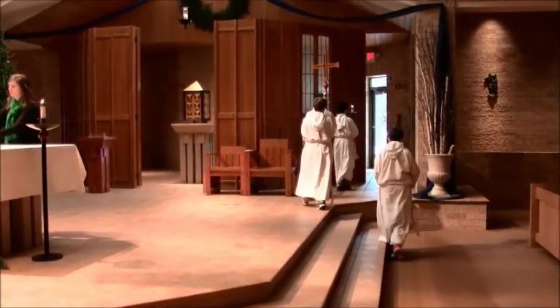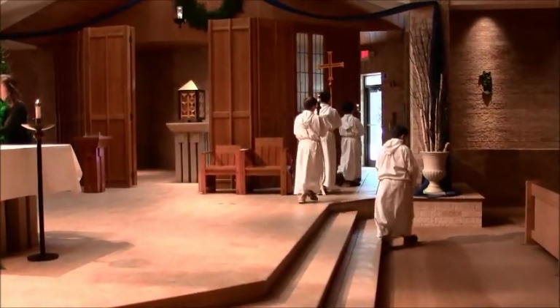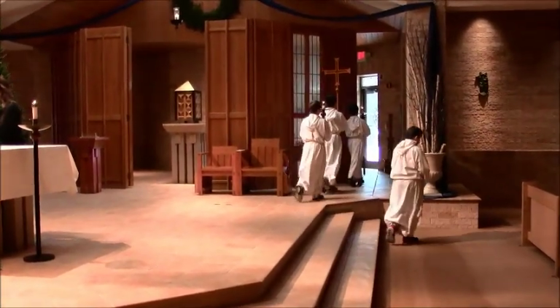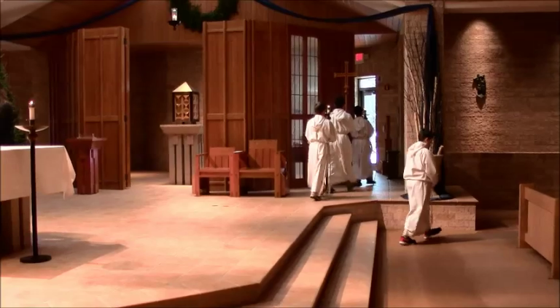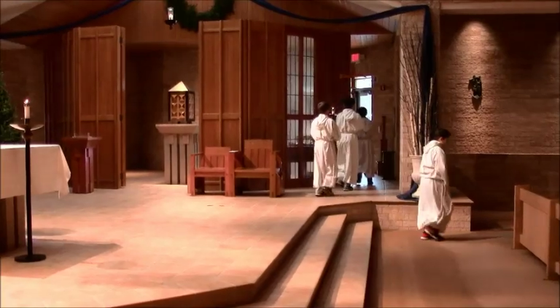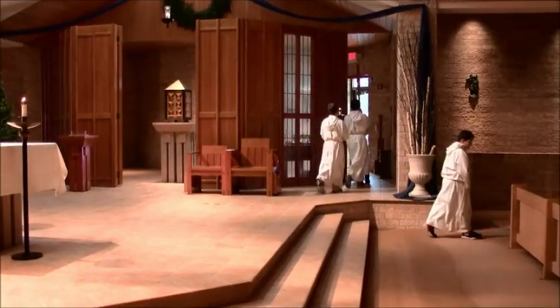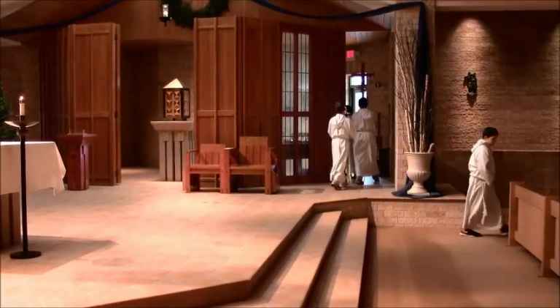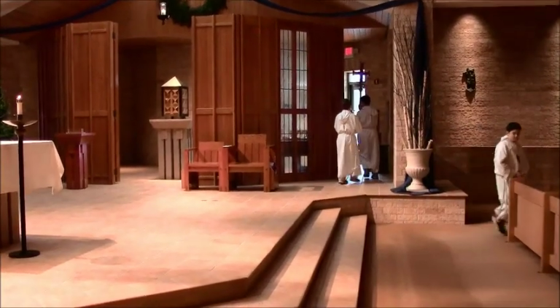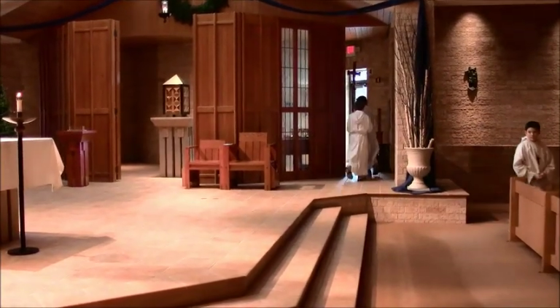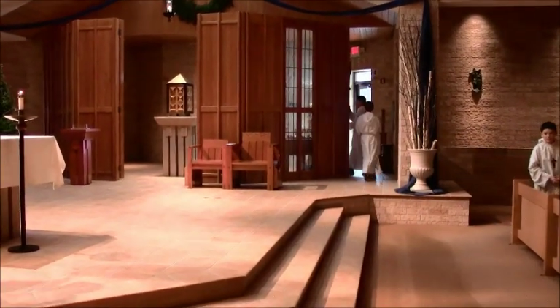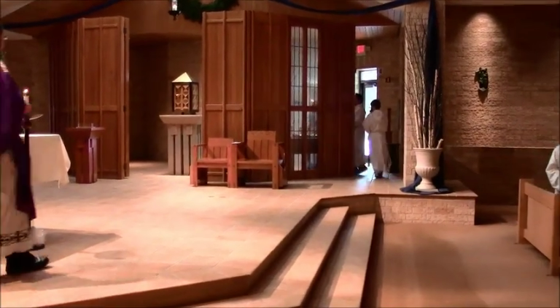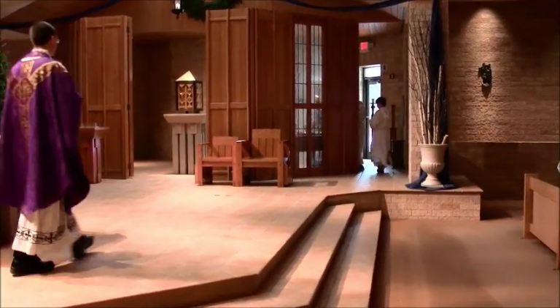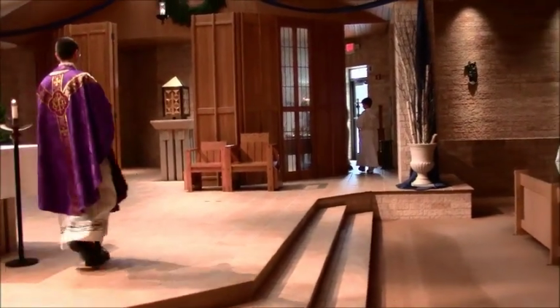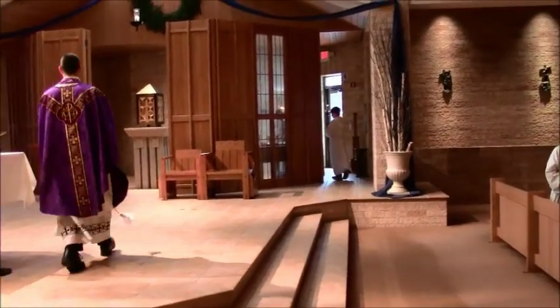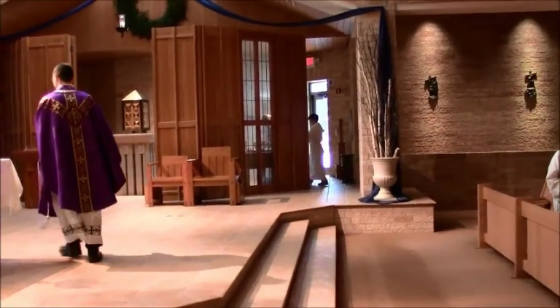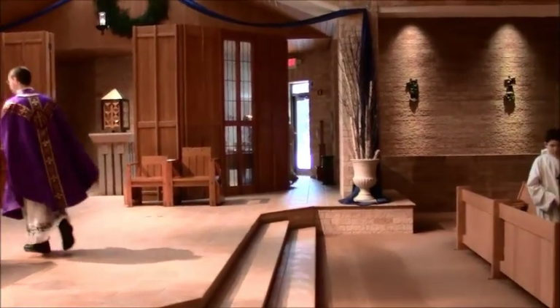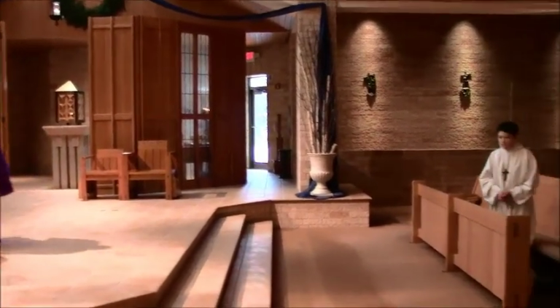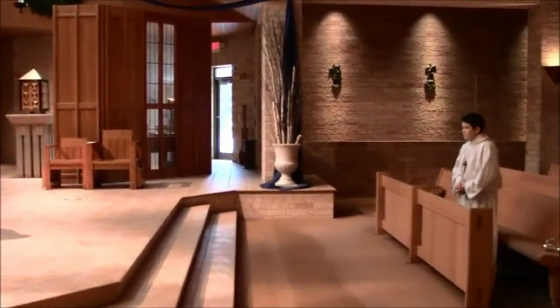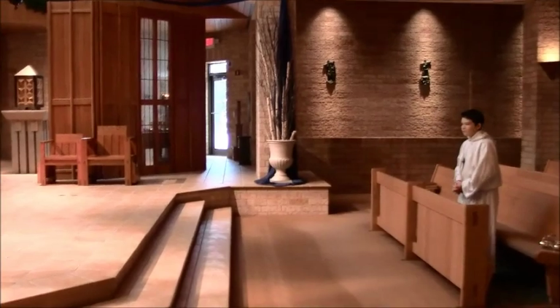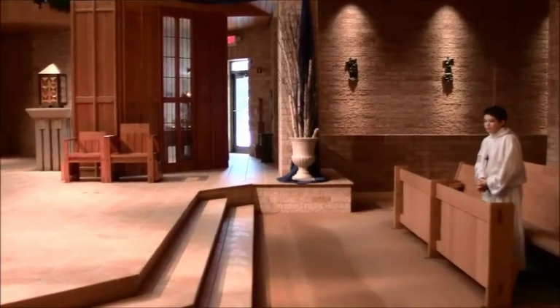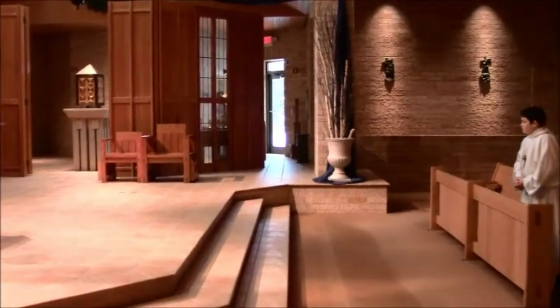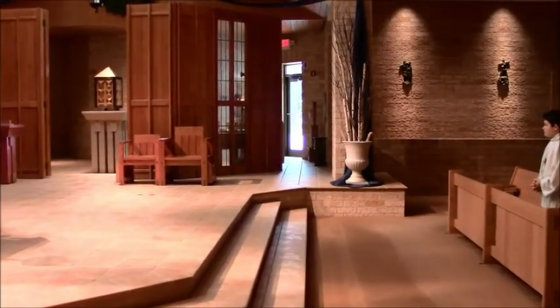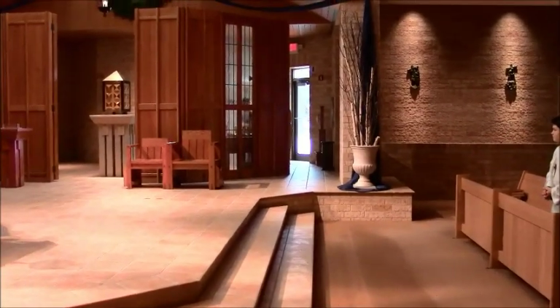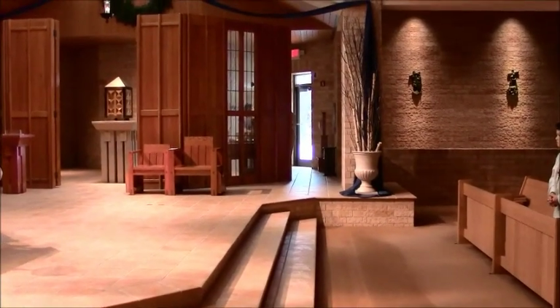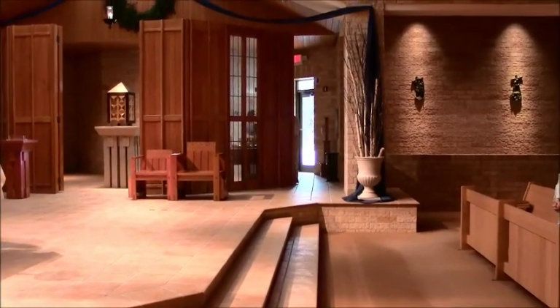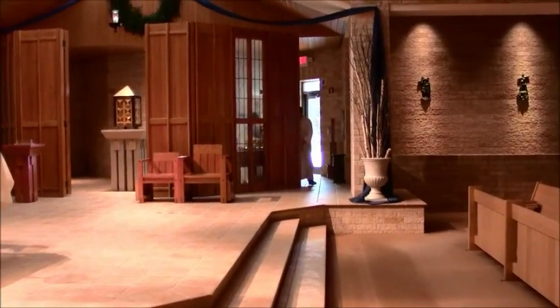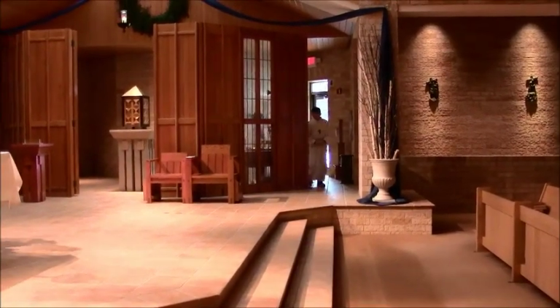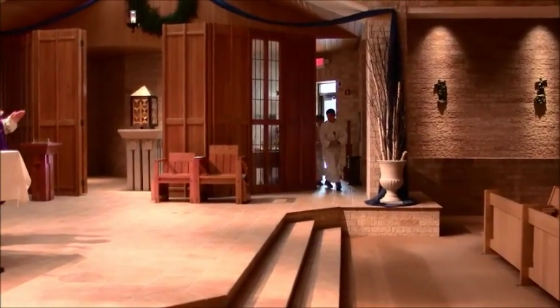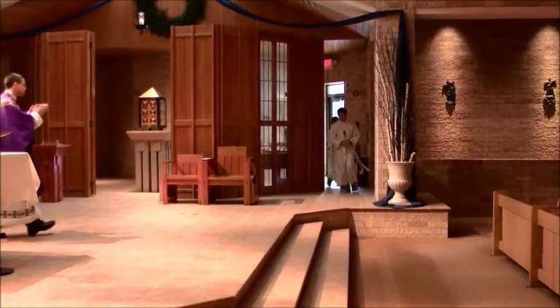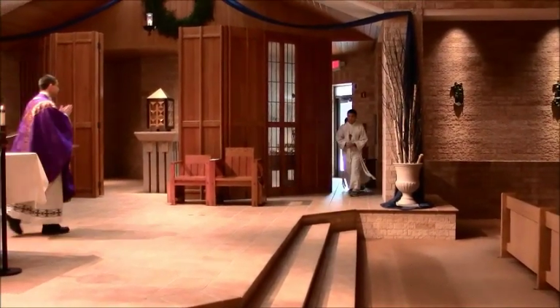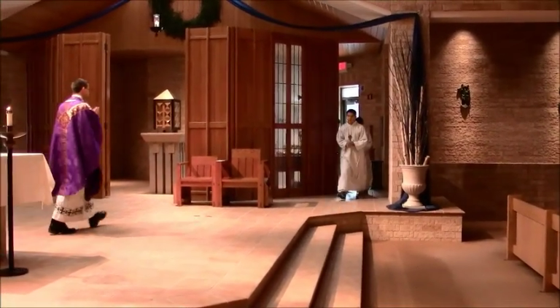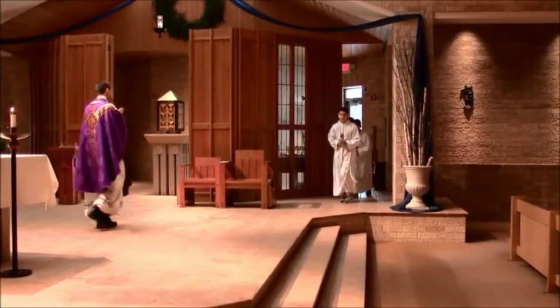Servers 1, 2, and 3 go to the back and place the cross and candles in the stands behind the screen. Server 4 goes to his spot, and servers 1, 2, and 3 will then go to their spots together.